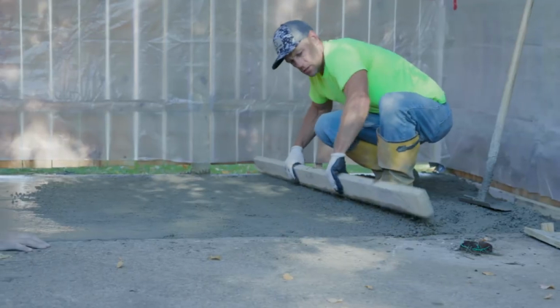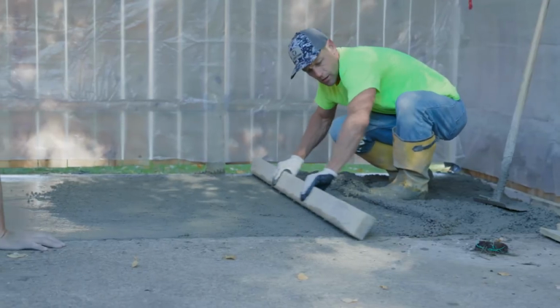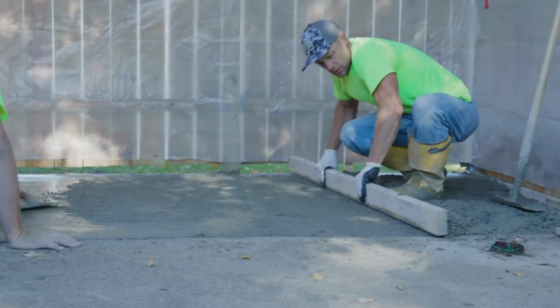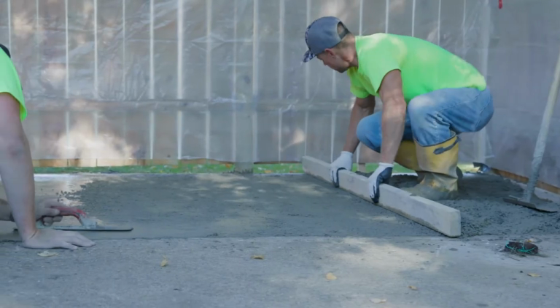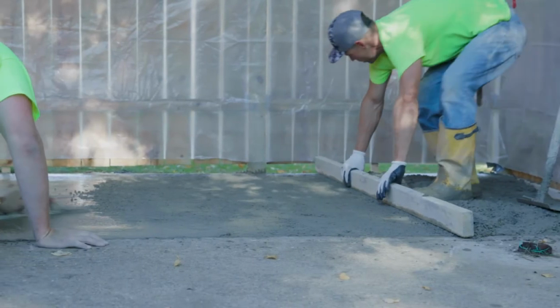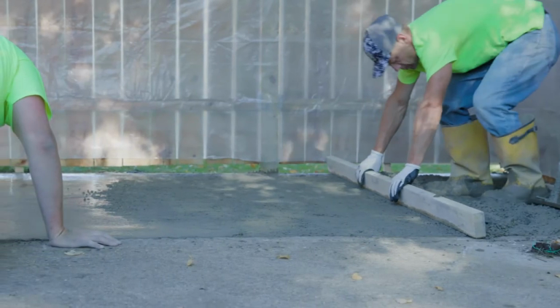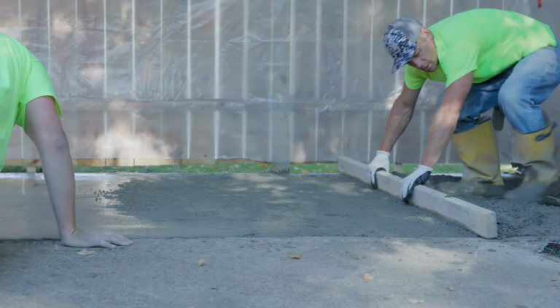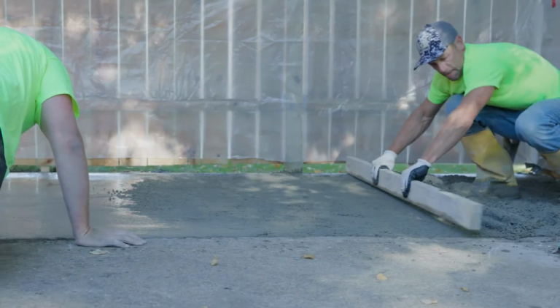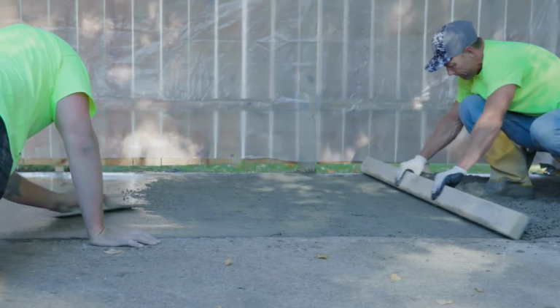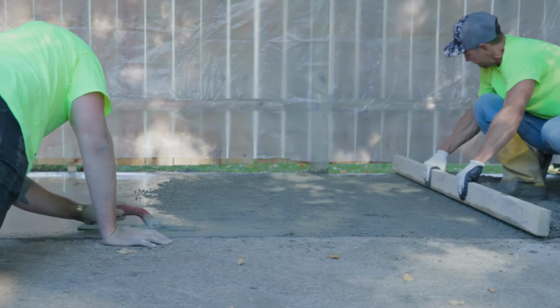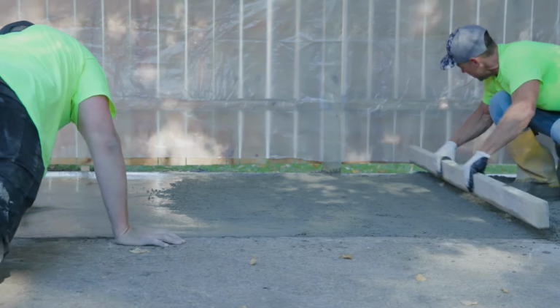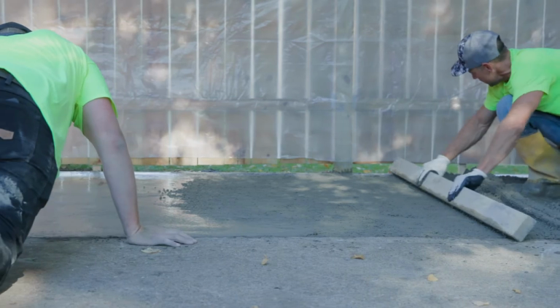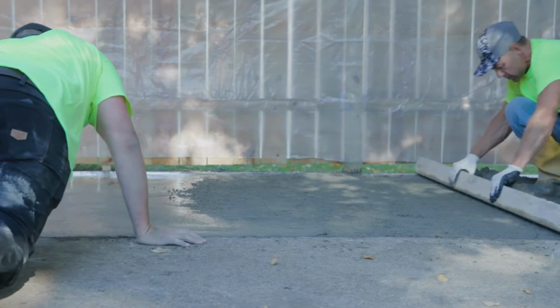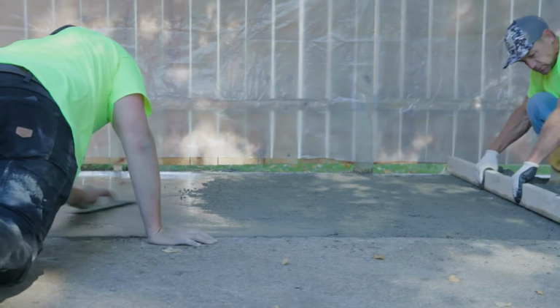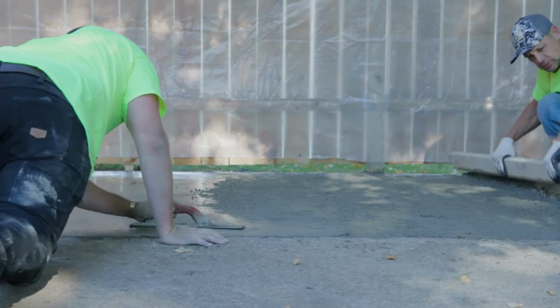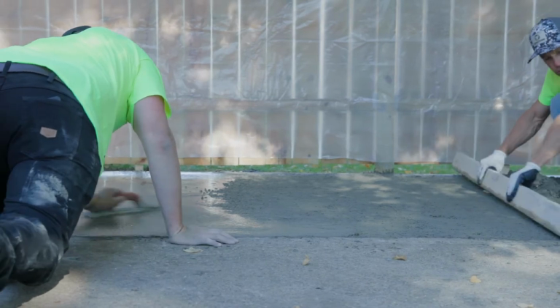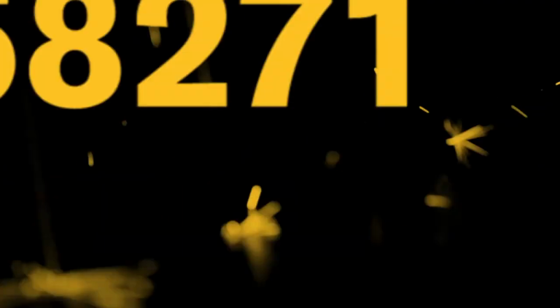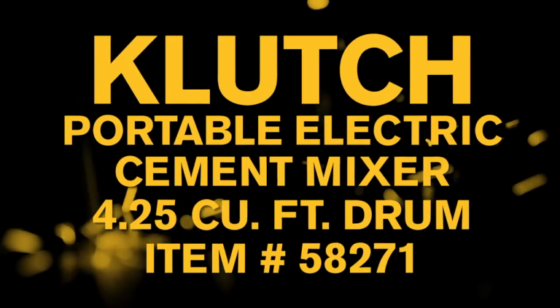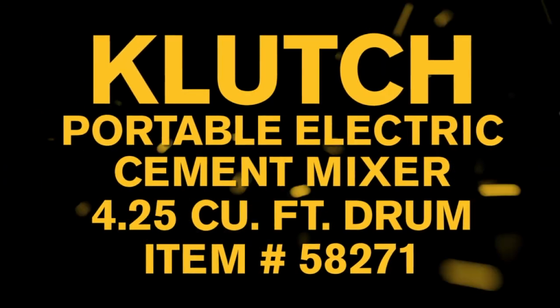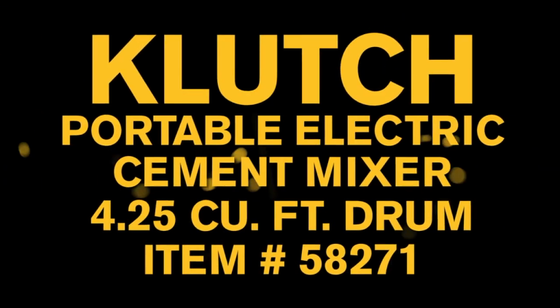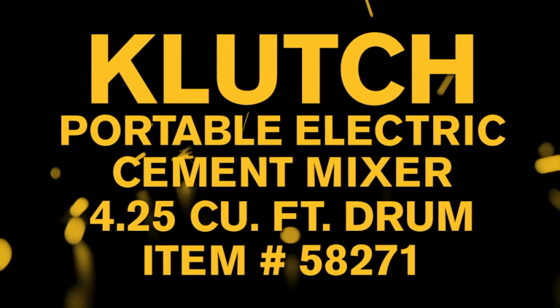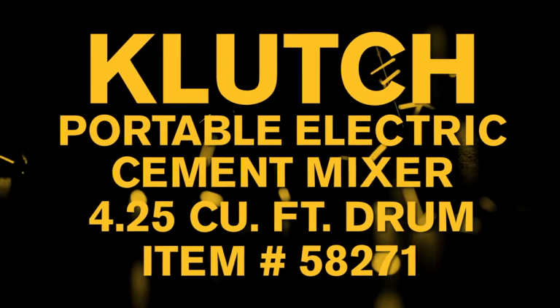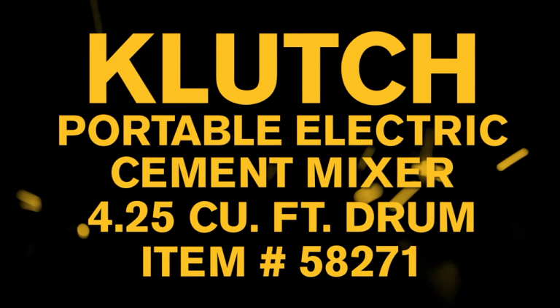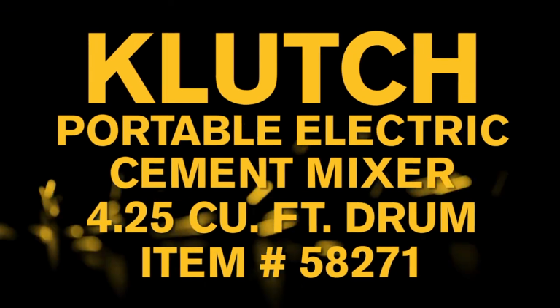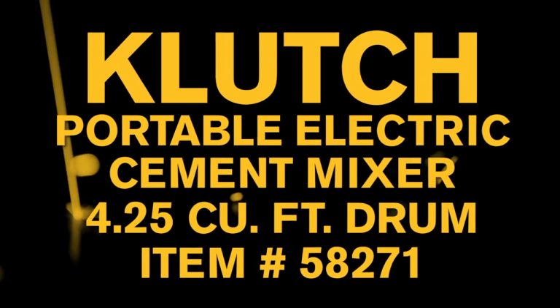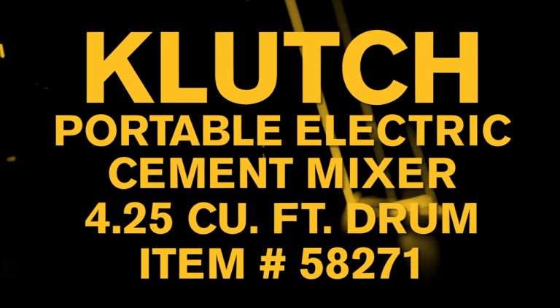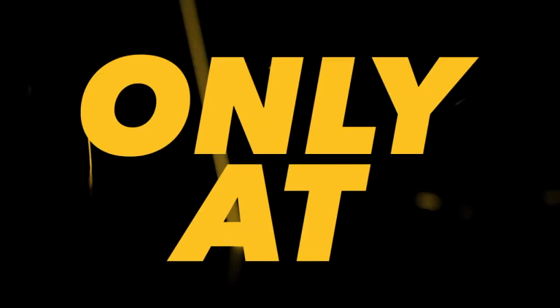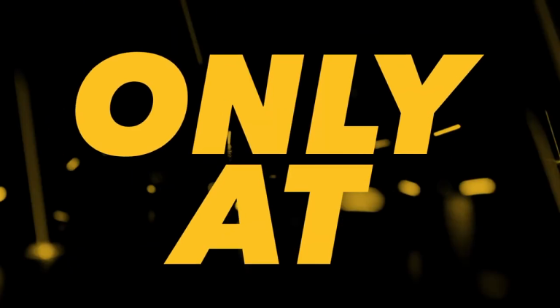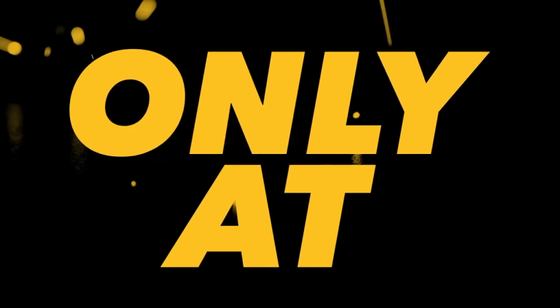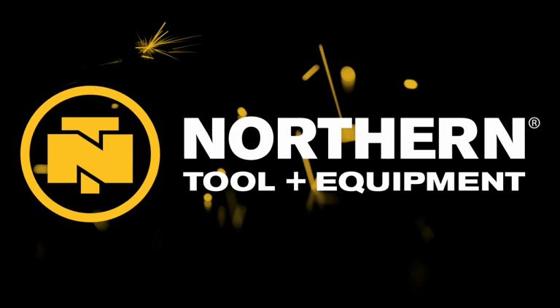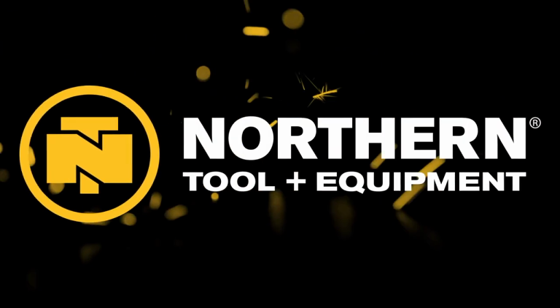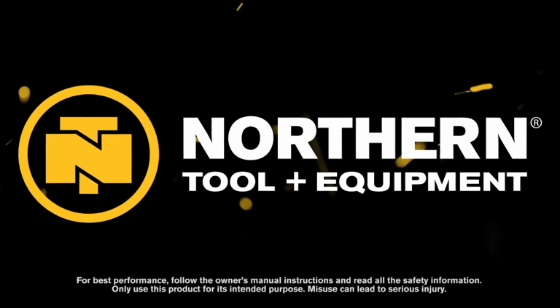Finish any home concrete job with this 4.25 cubic foot portable electric cement mixer from Clutch. Only at Northern Tool.